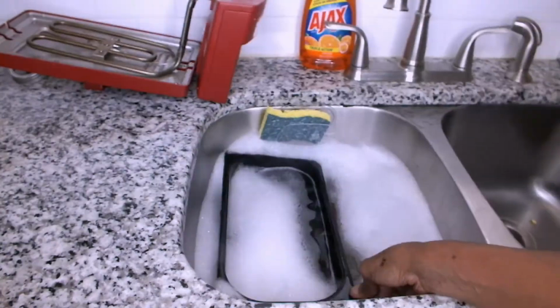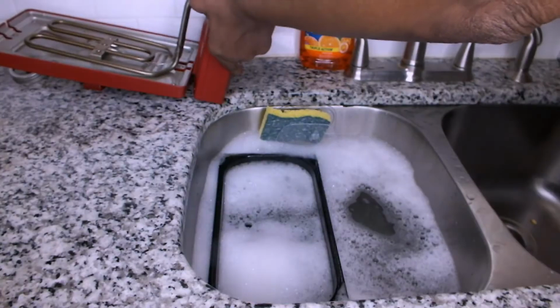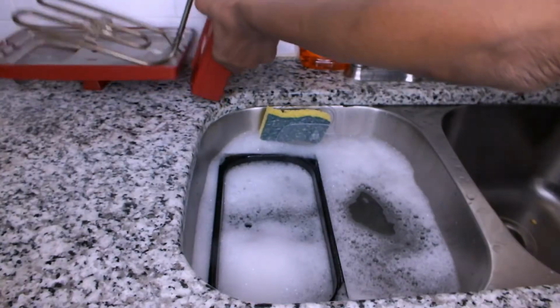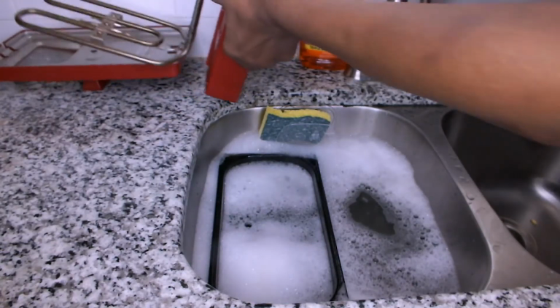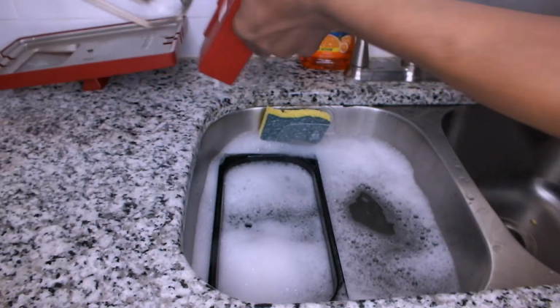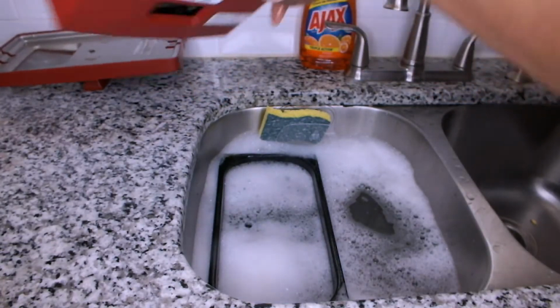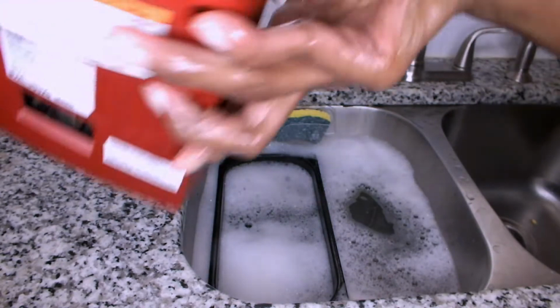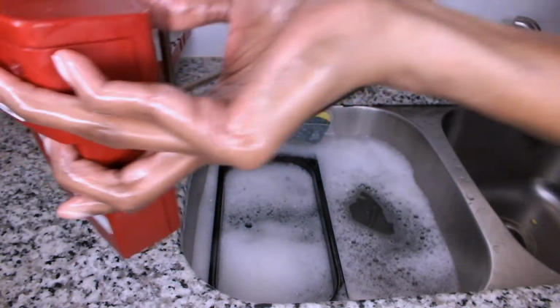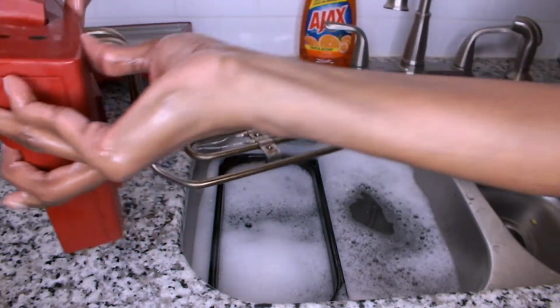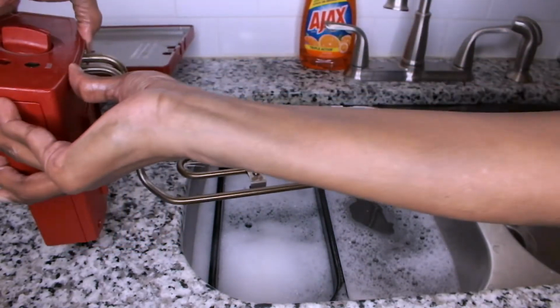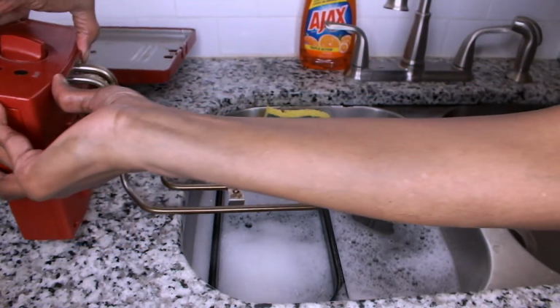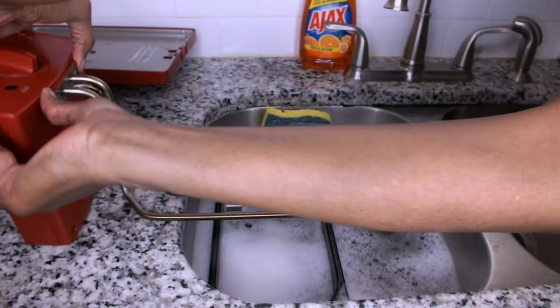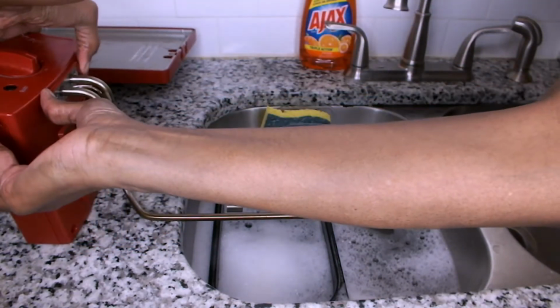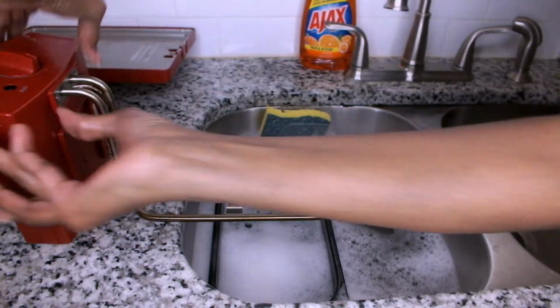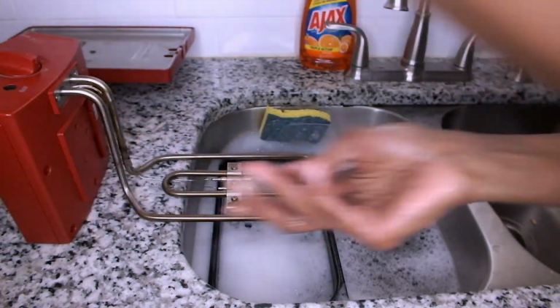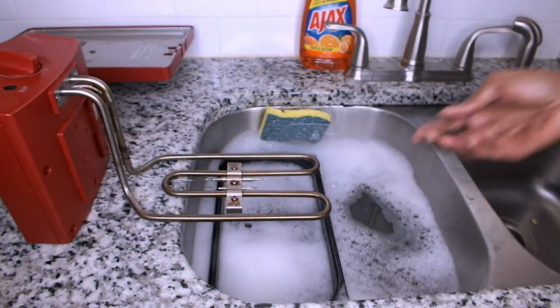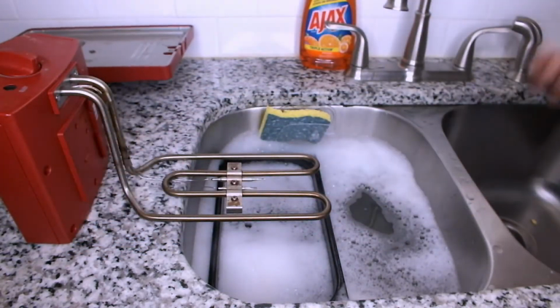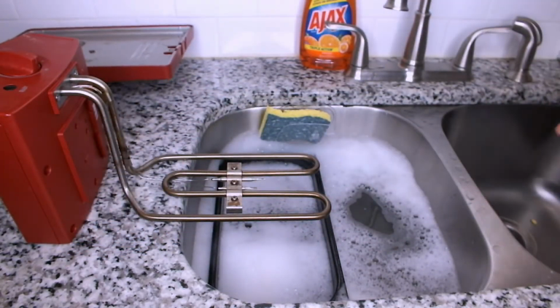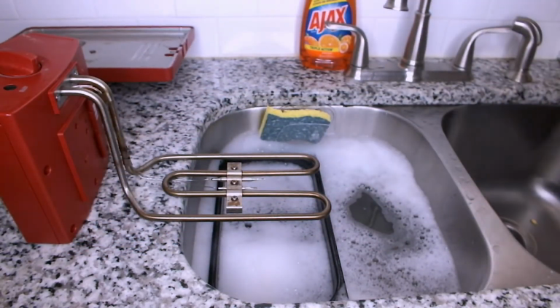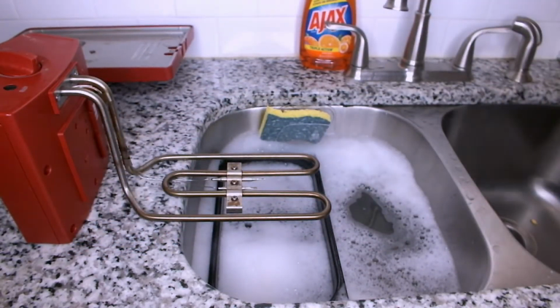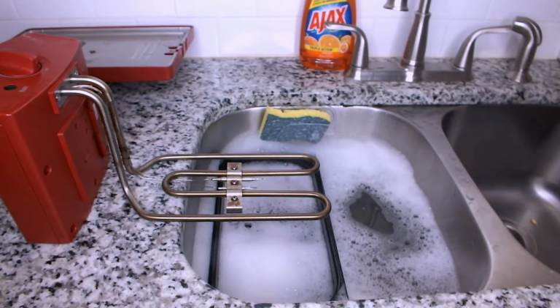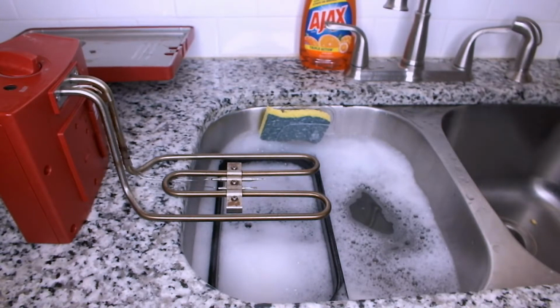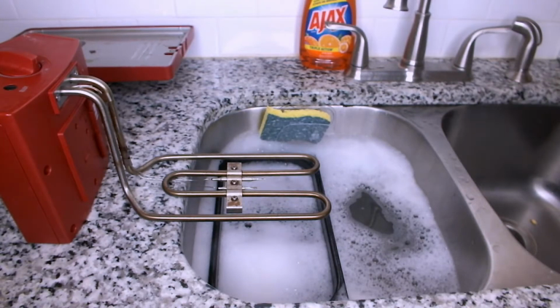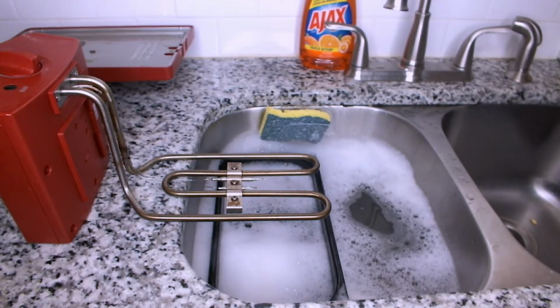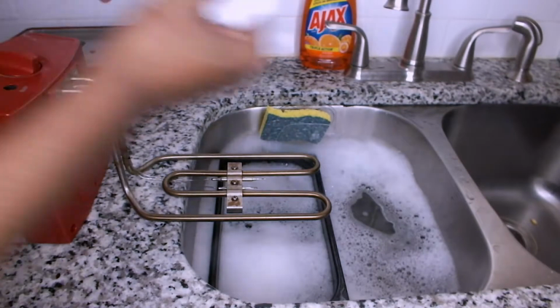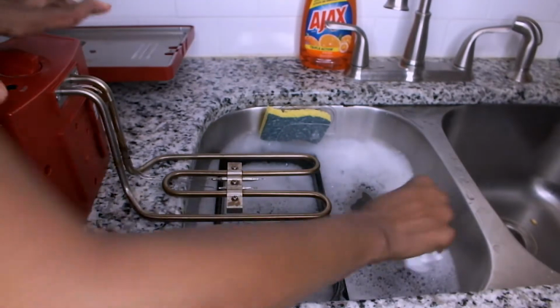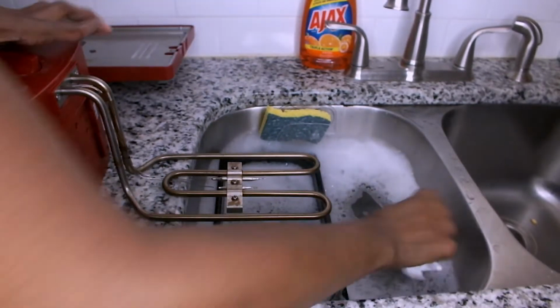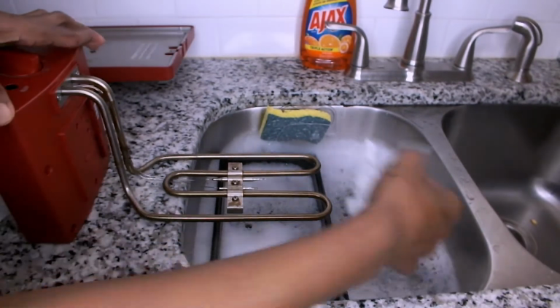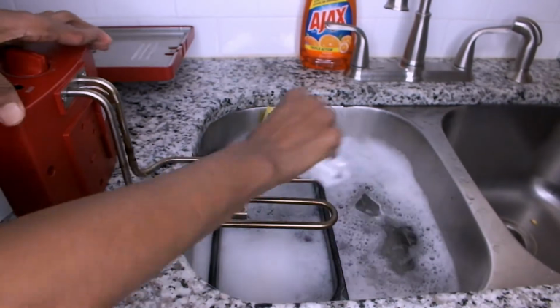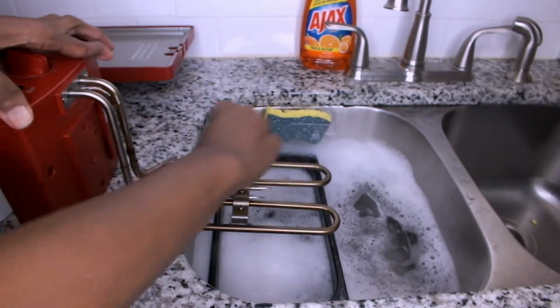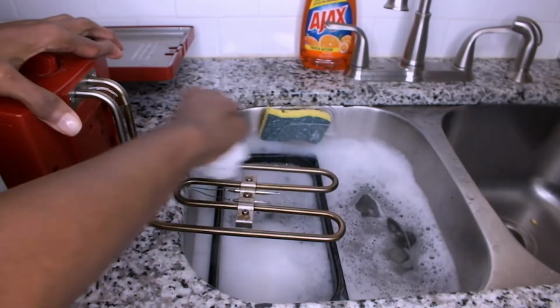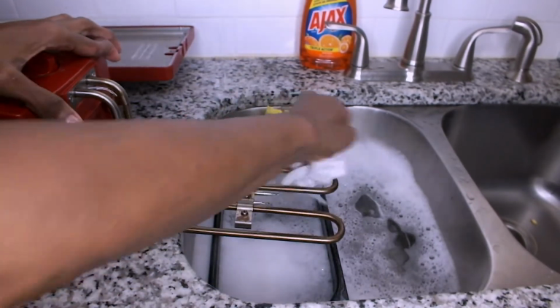I'm moving on to the heating element assembly. I cannot submerge it in water, but I can use a paper towel with some soap to remove the grease that is stuck on it.